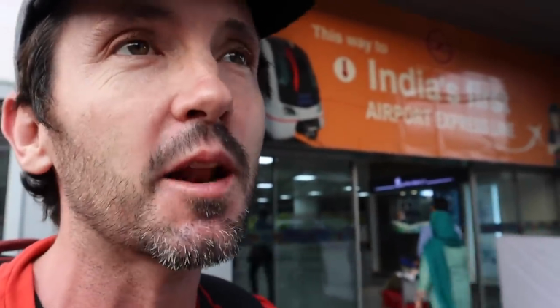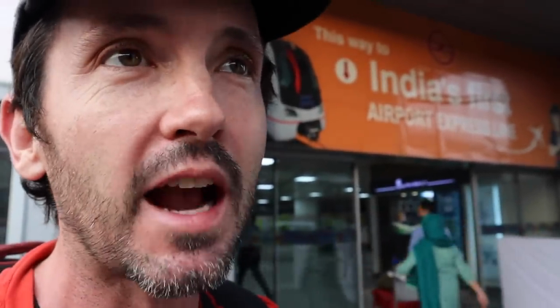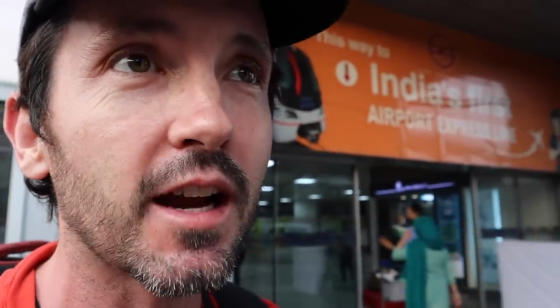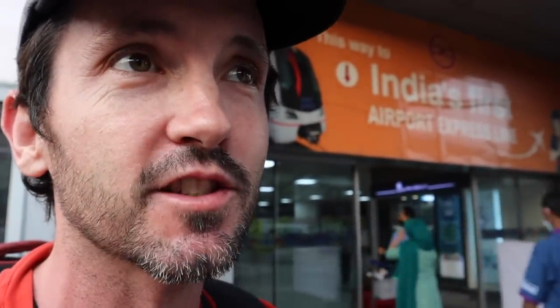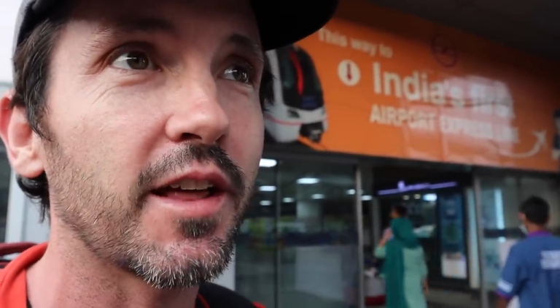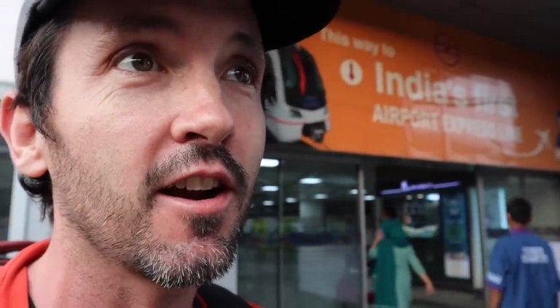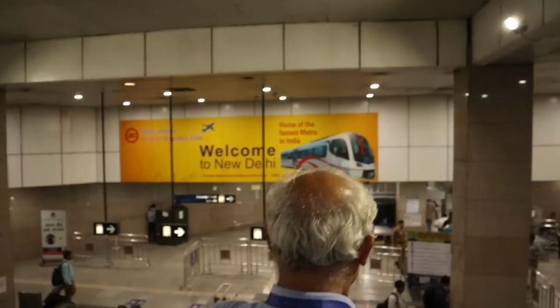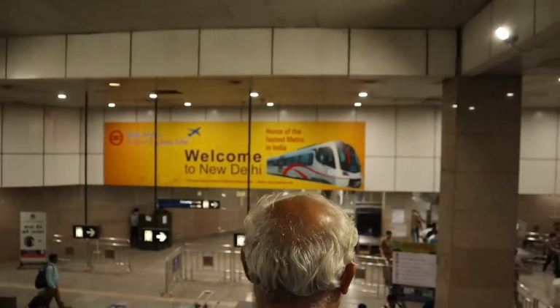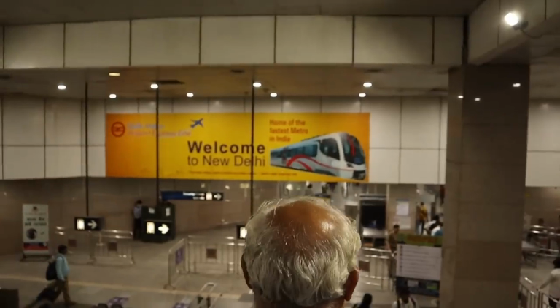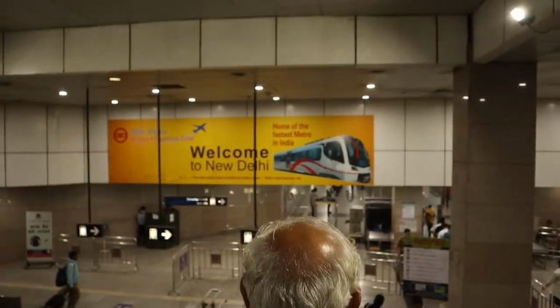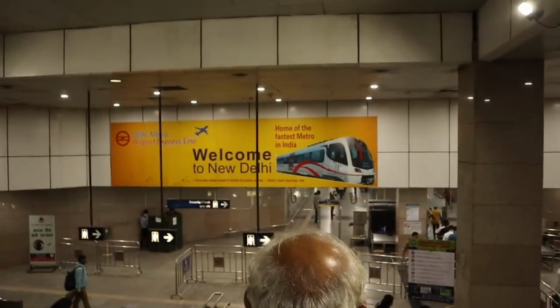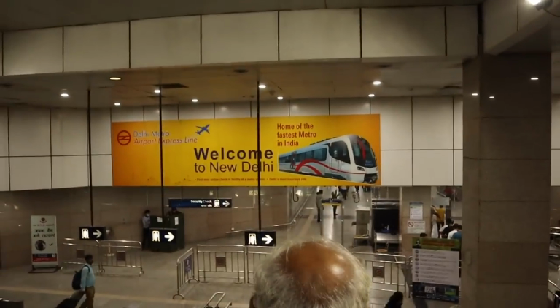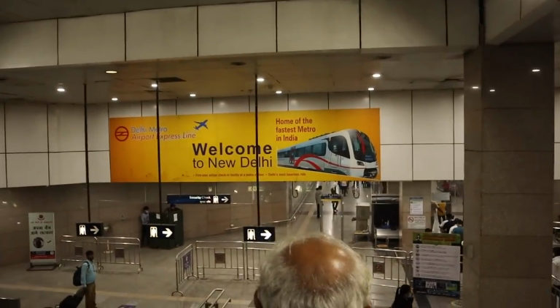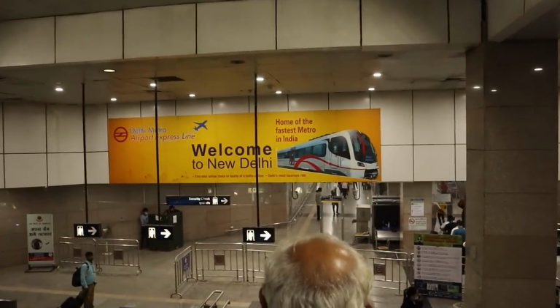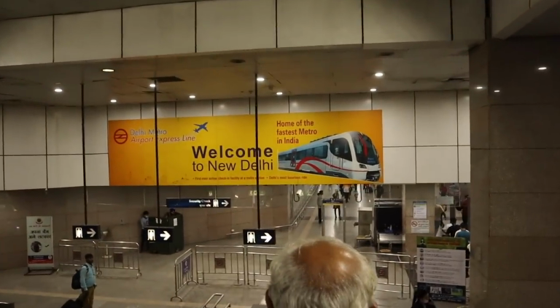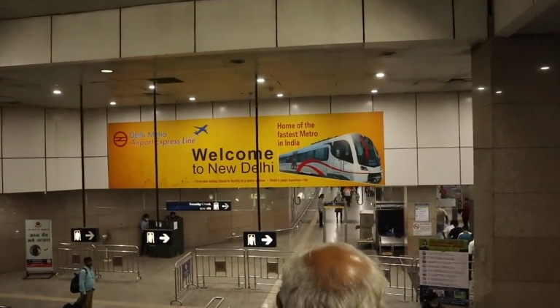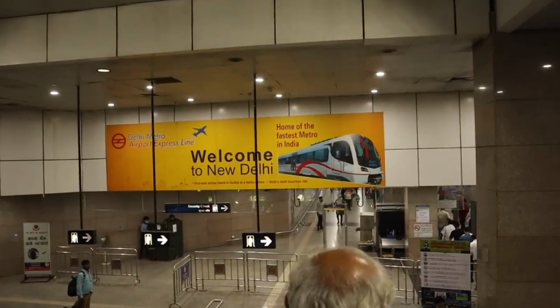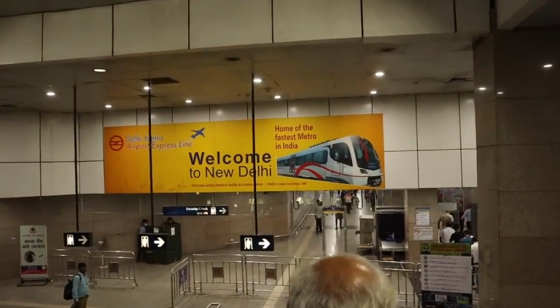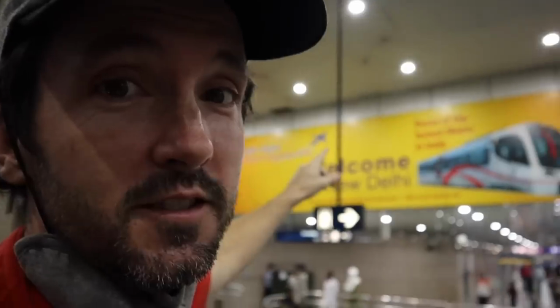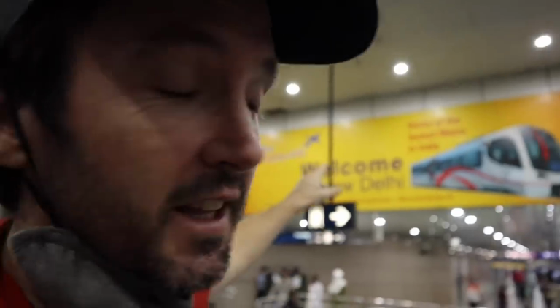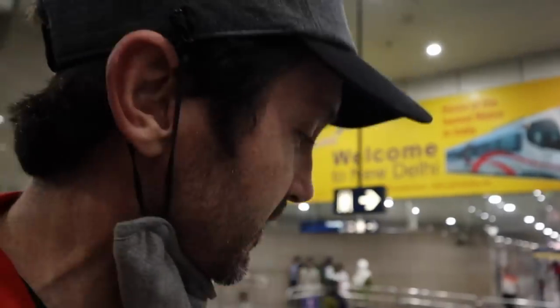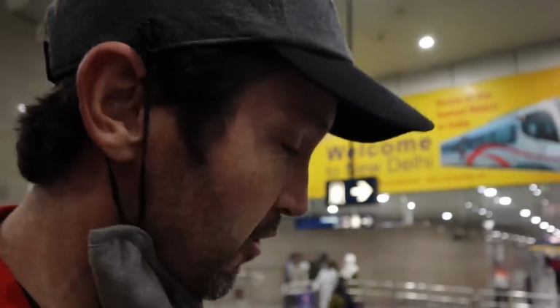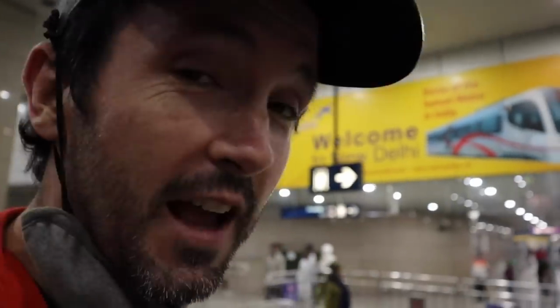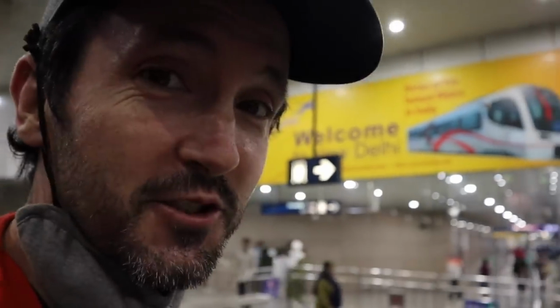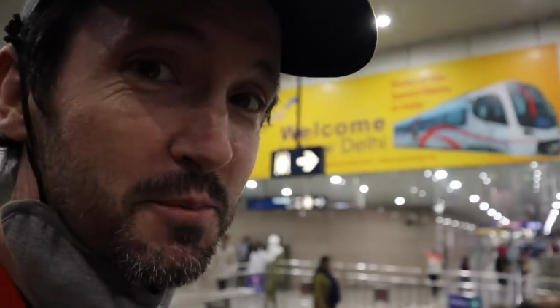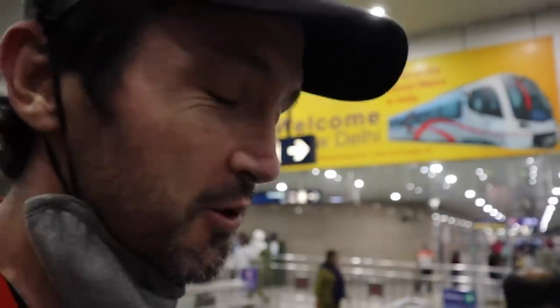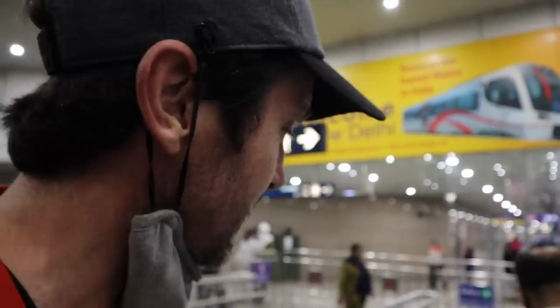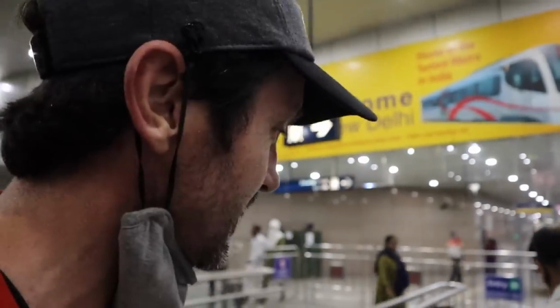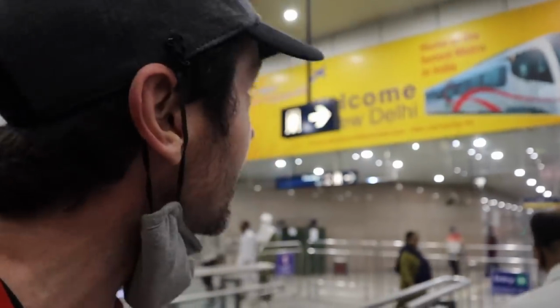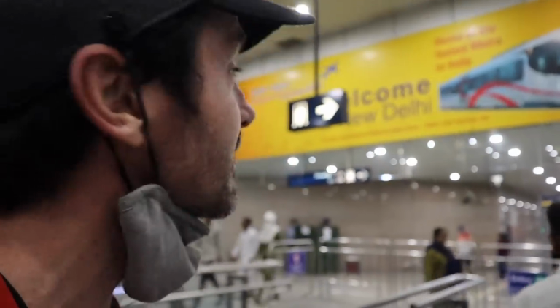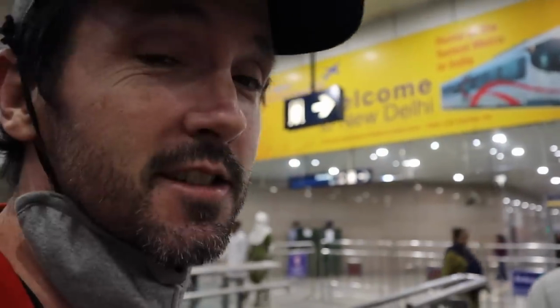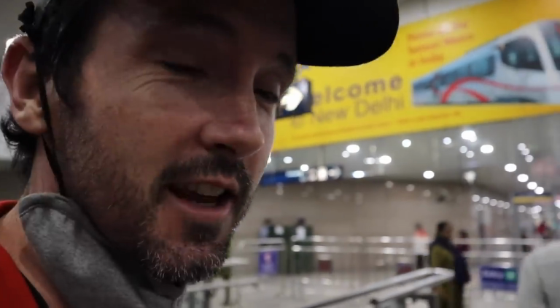A lot of backpackers go to Paharganj. Delhi metro — fastest metro in India. Let's see.